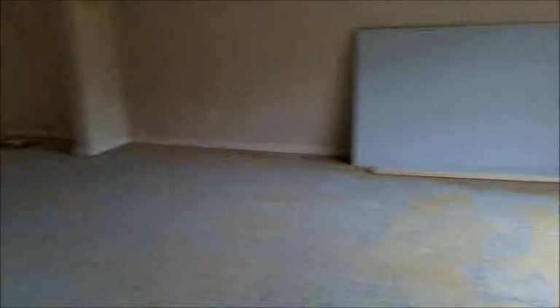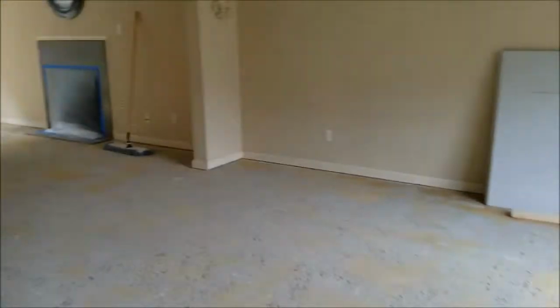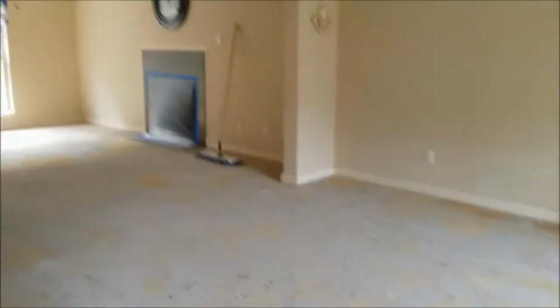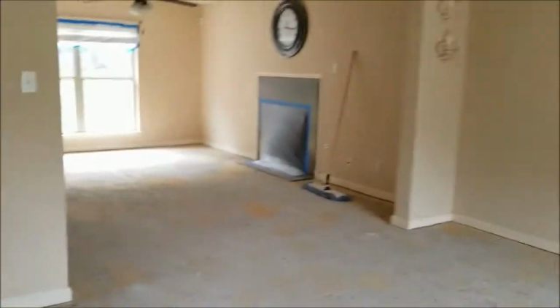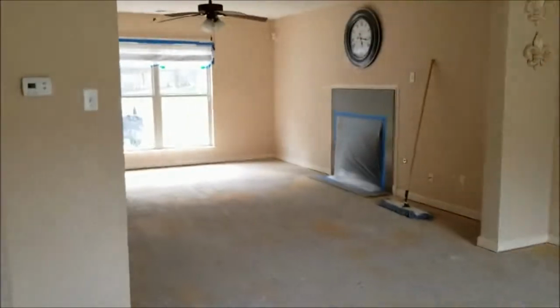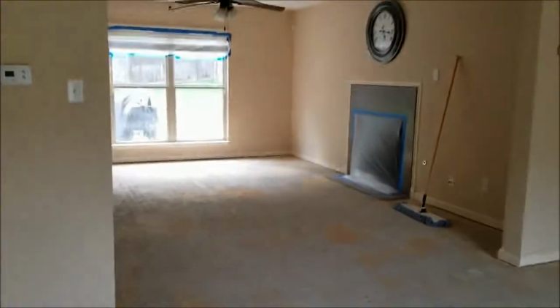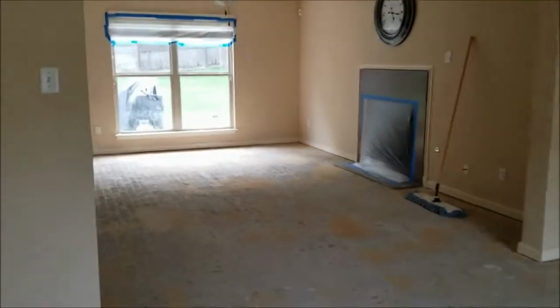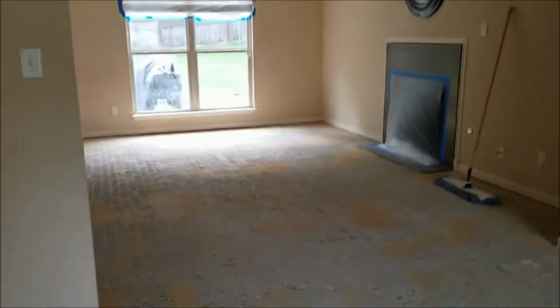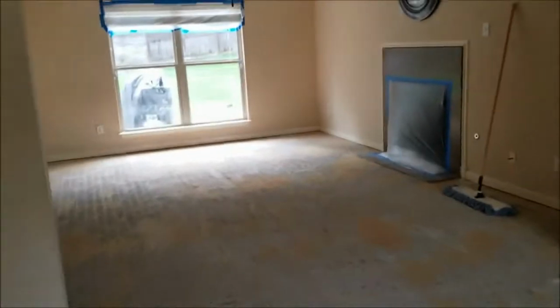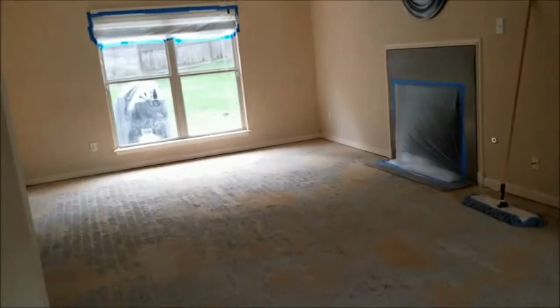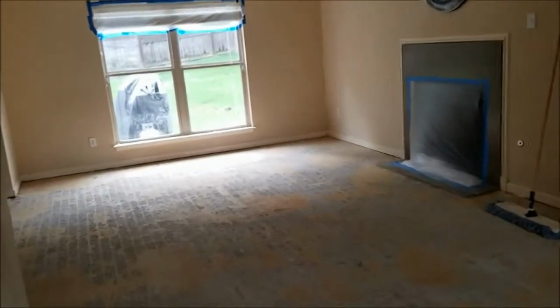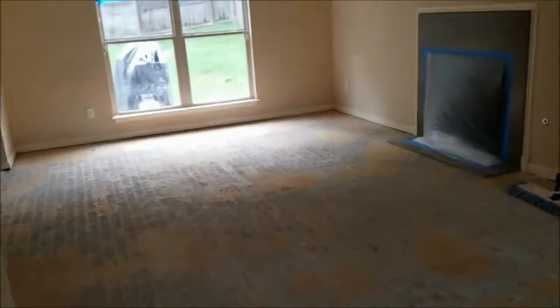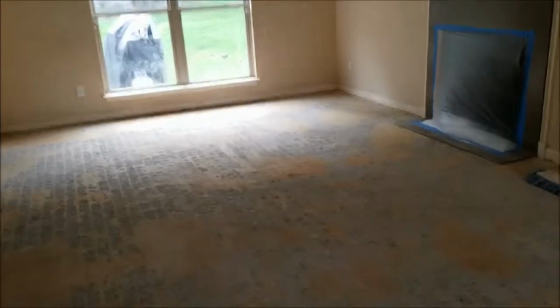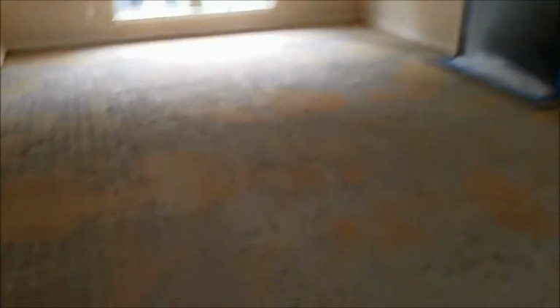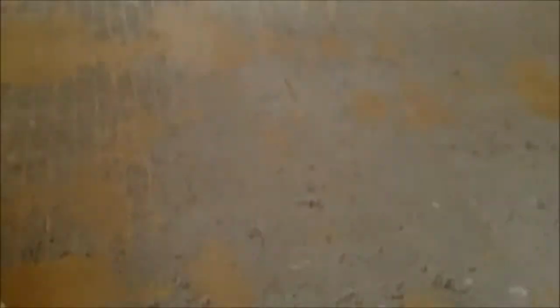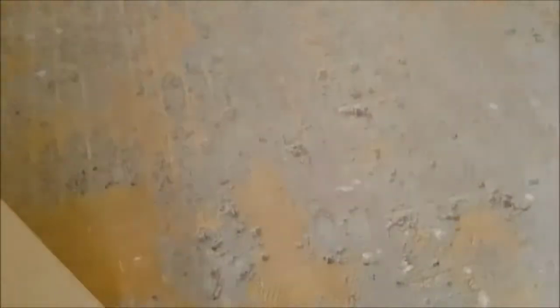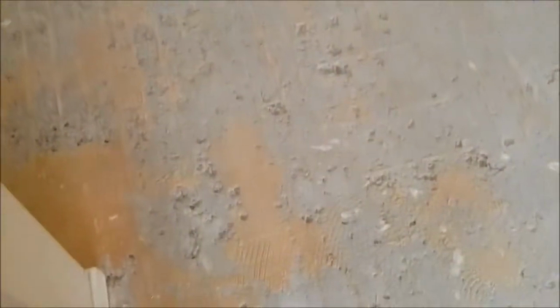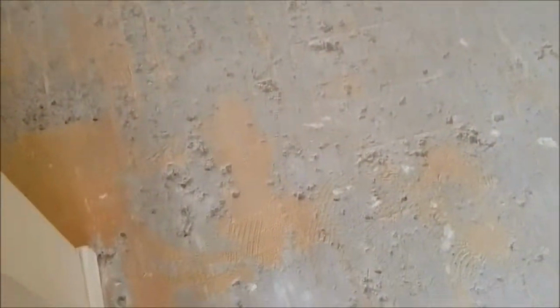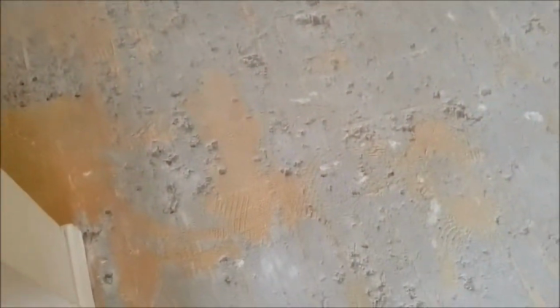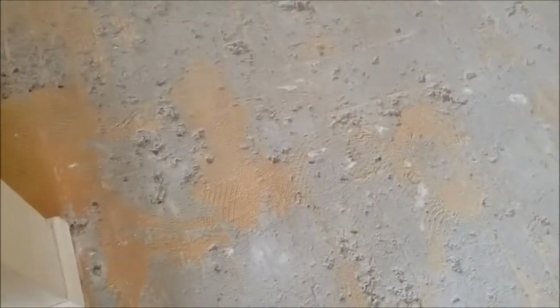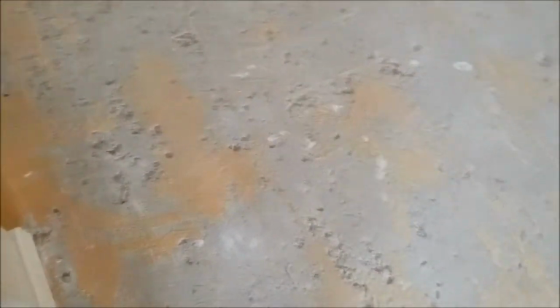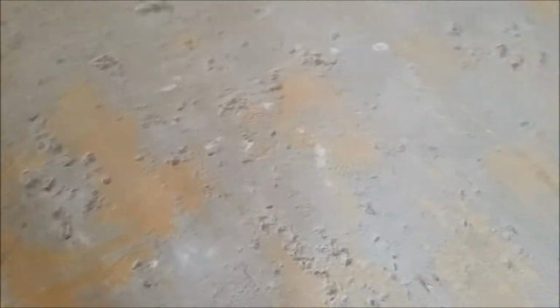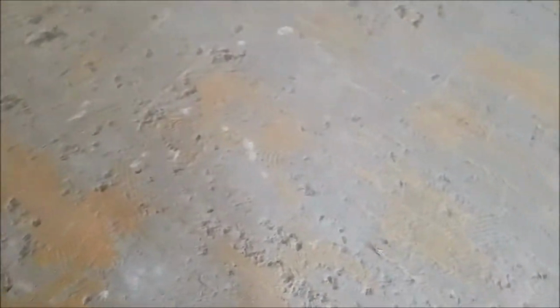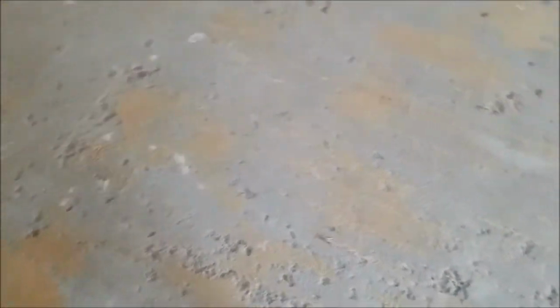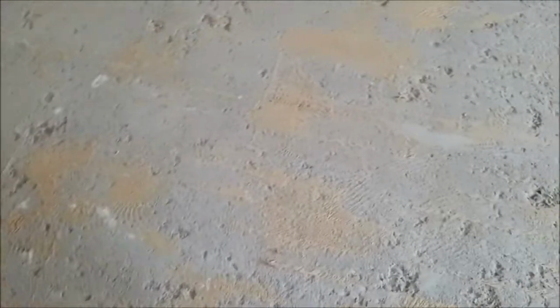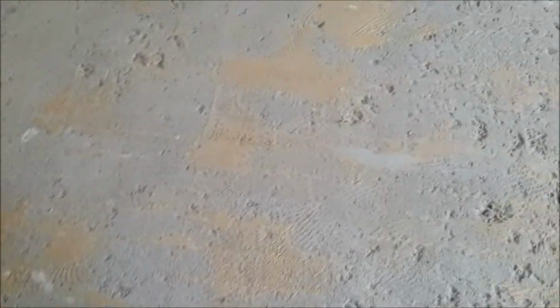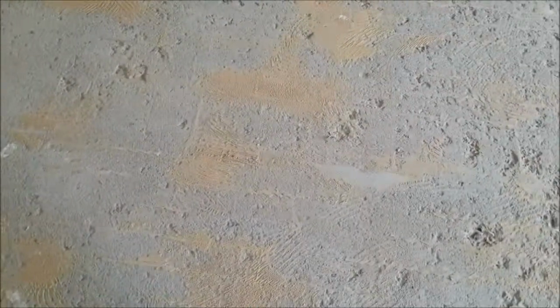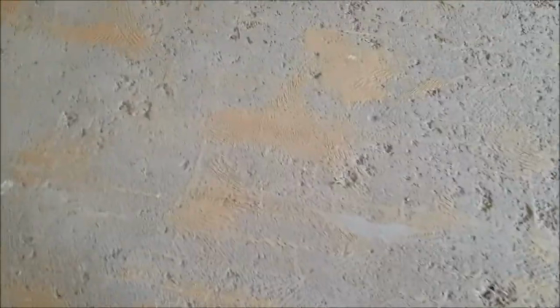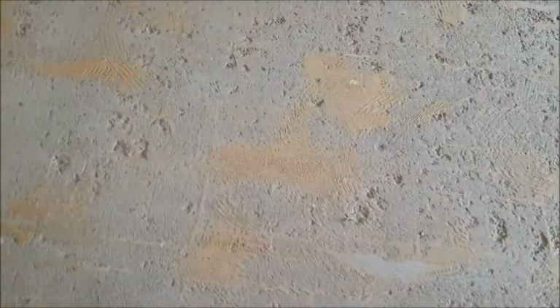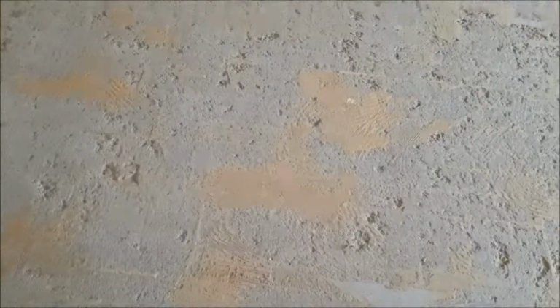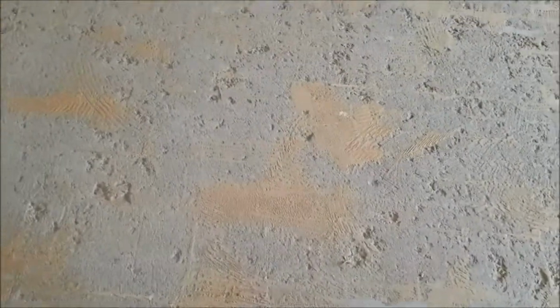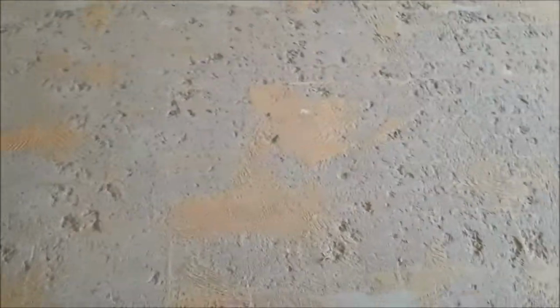This is what everything is looking like now. The floor is up — the only thing left down here is the glue.